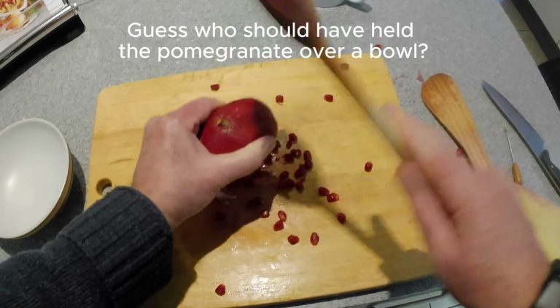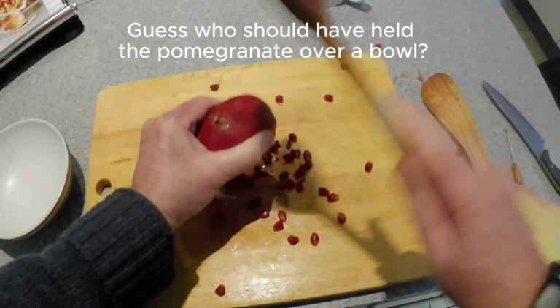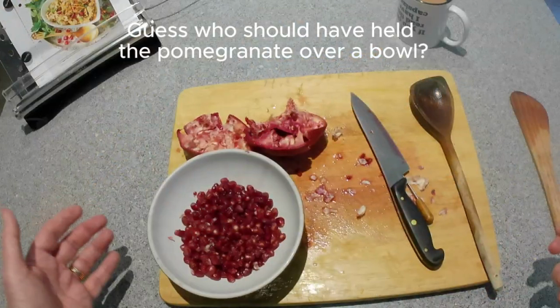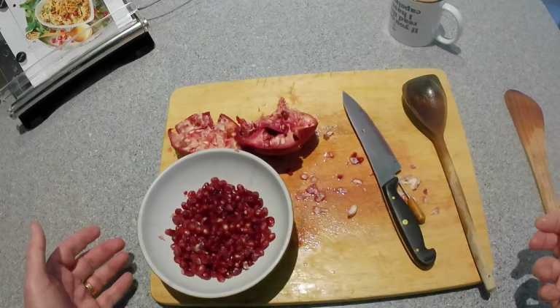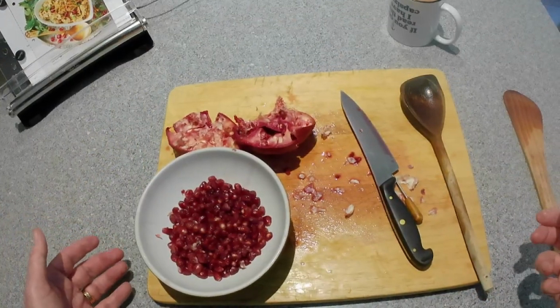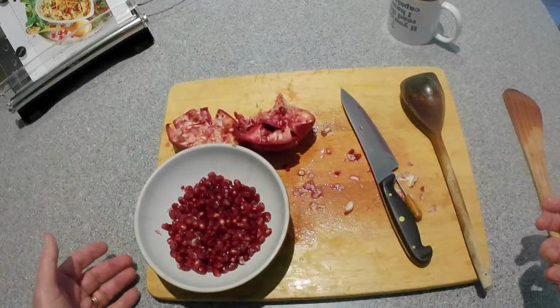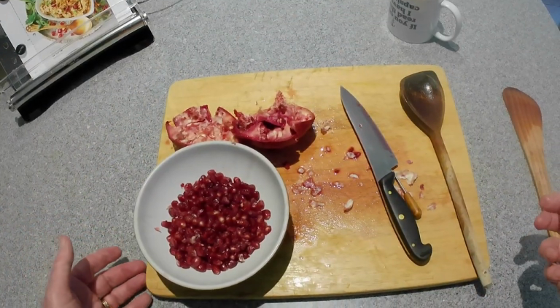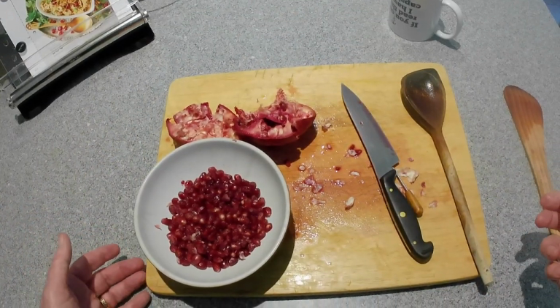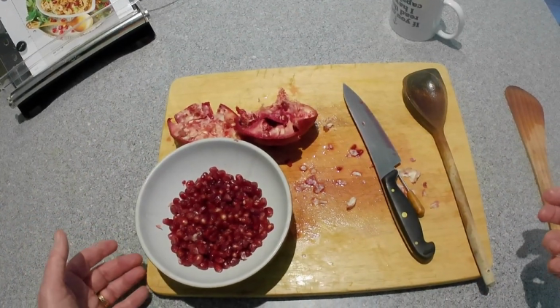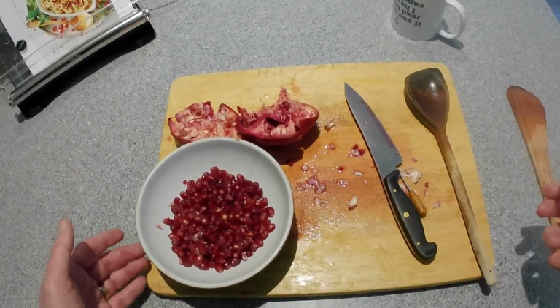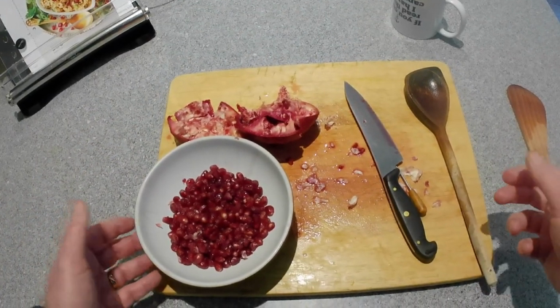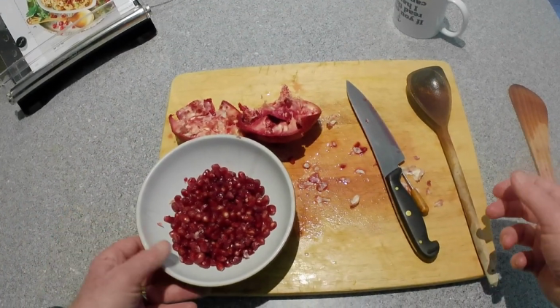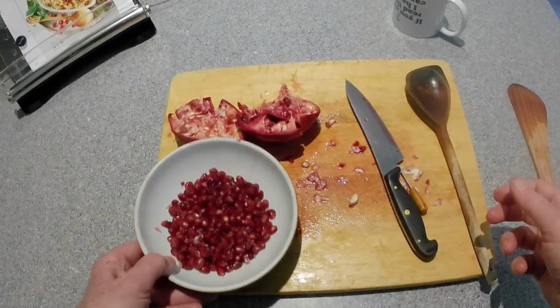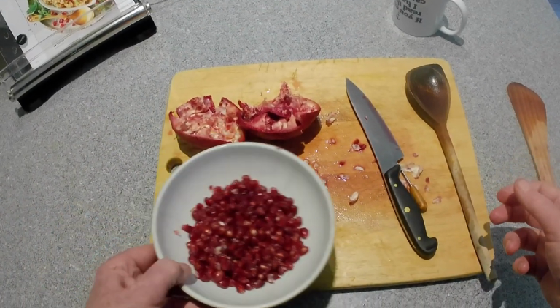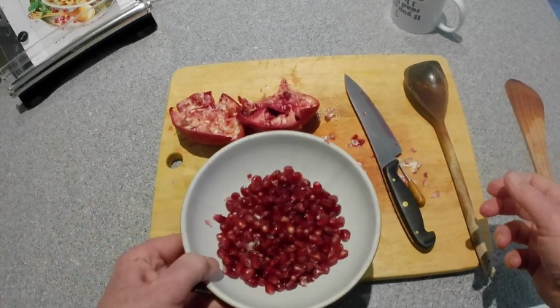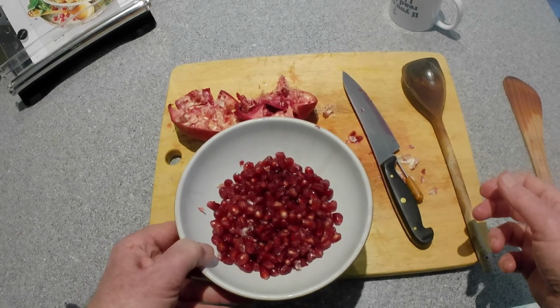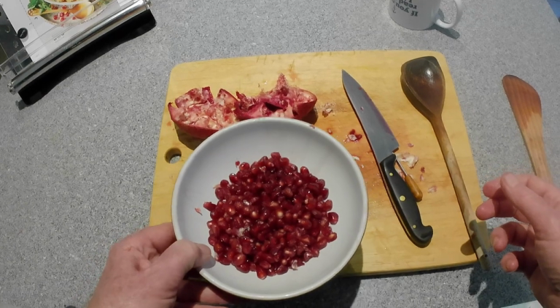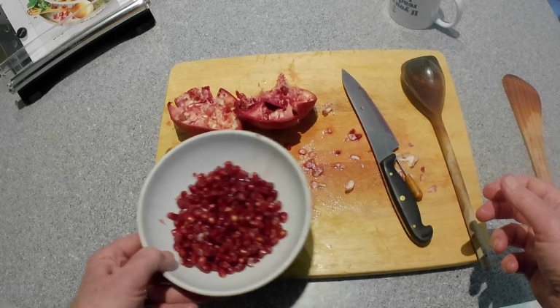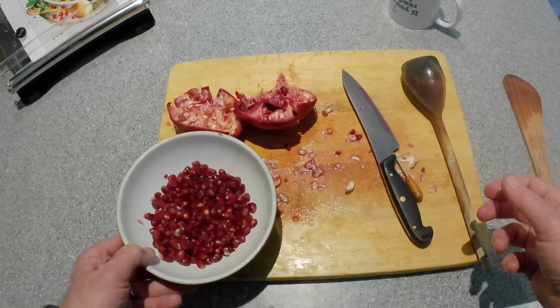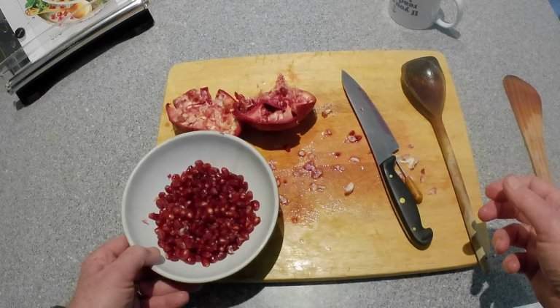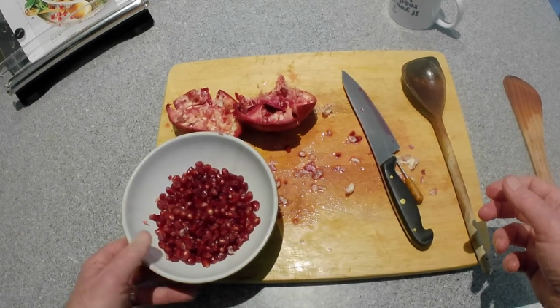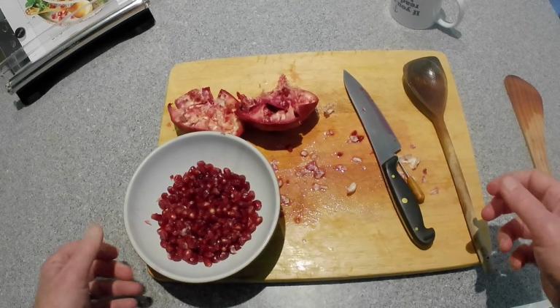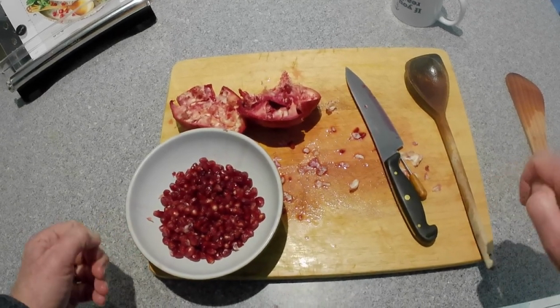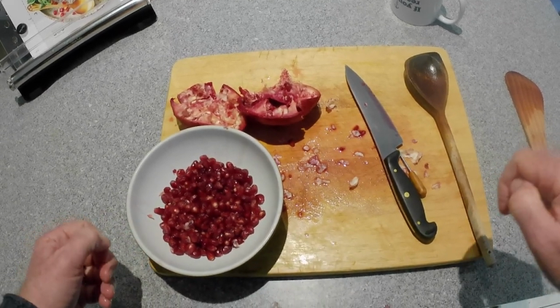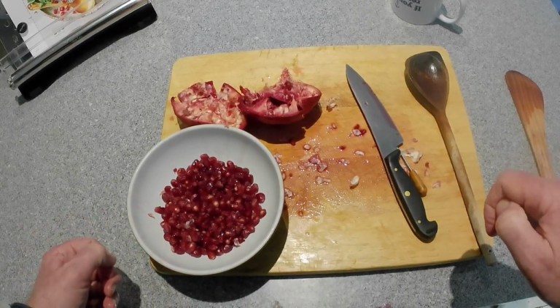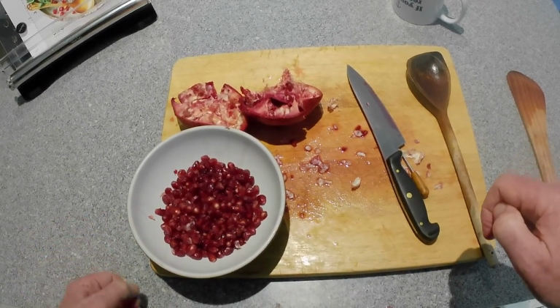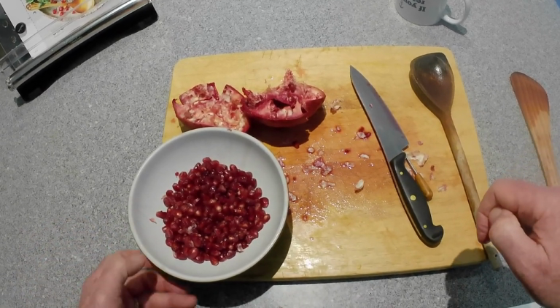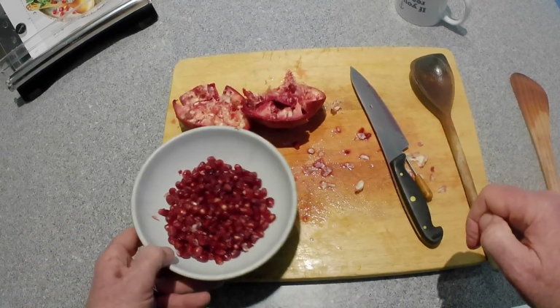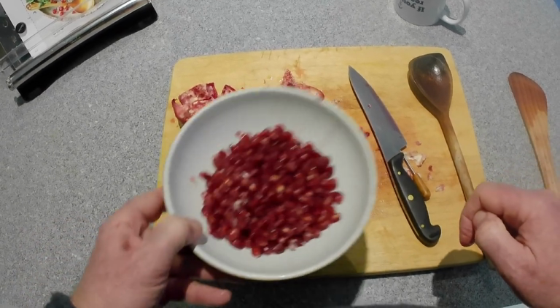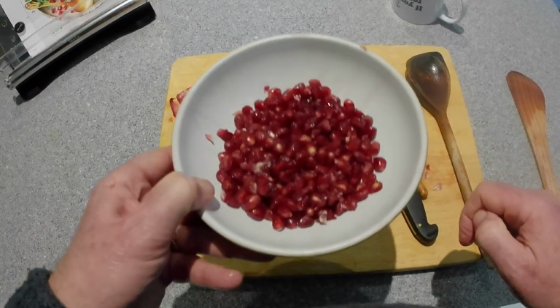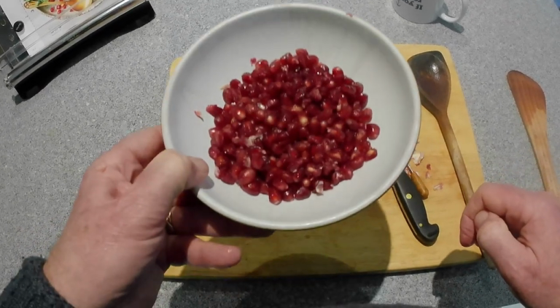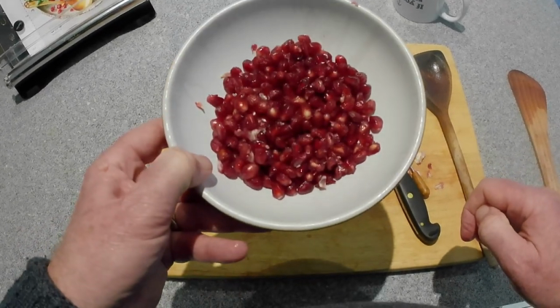After a short while, you end up with a beautiful bowl full of pomegranate seeds. It's so much easier than picking them all out. Aren't they simply beautiful?